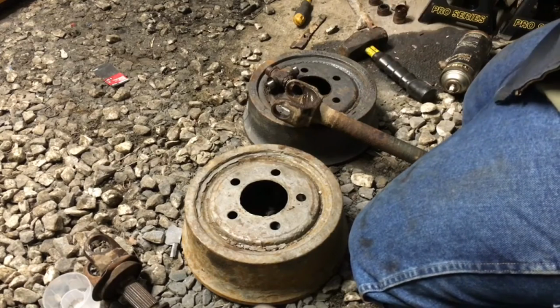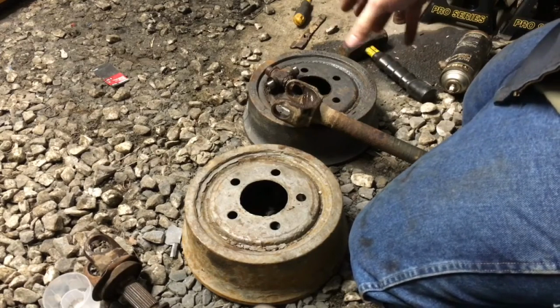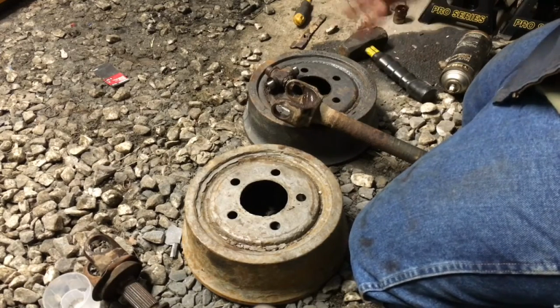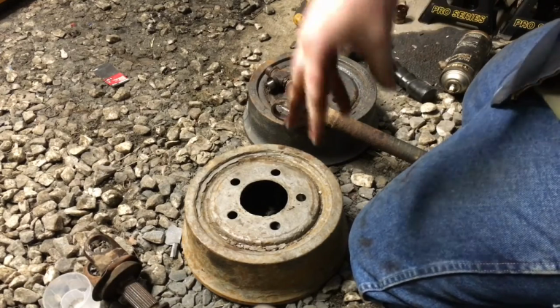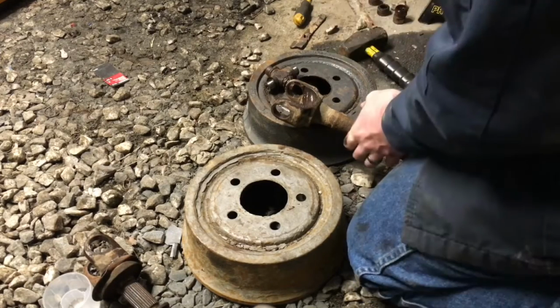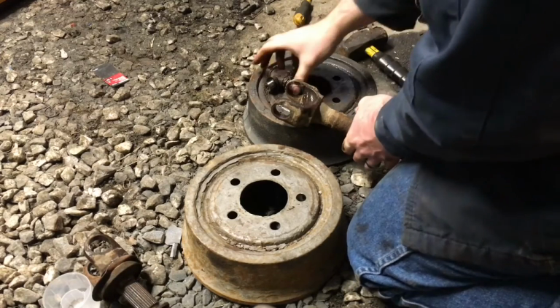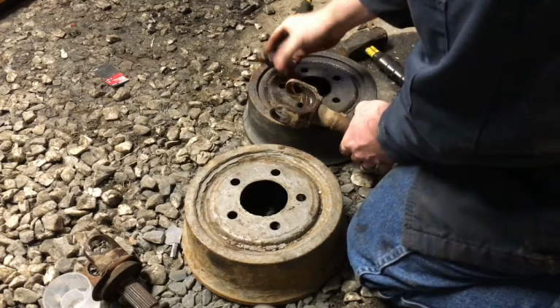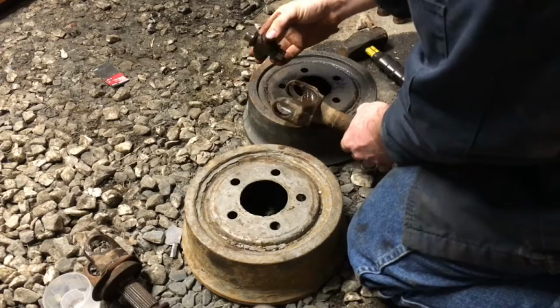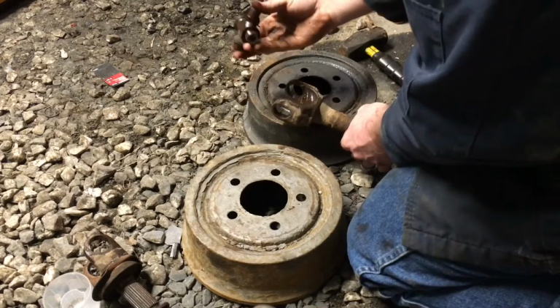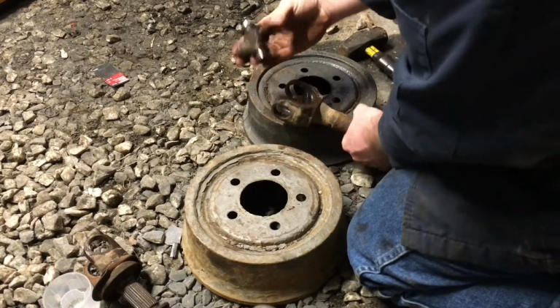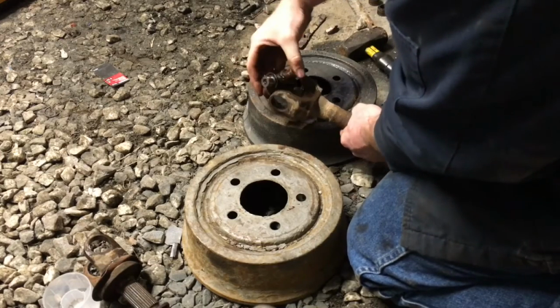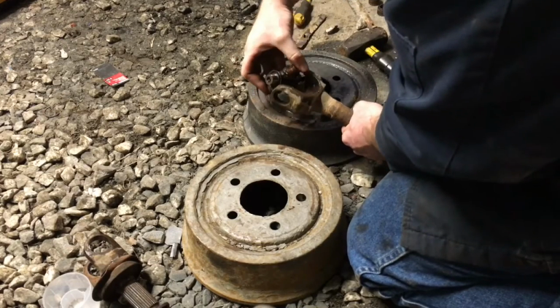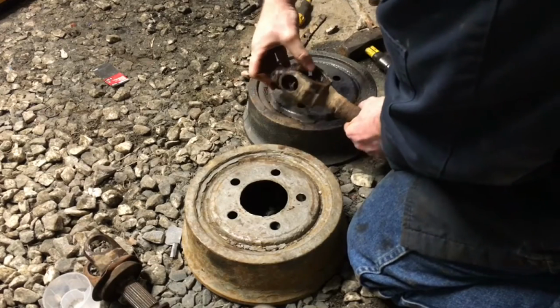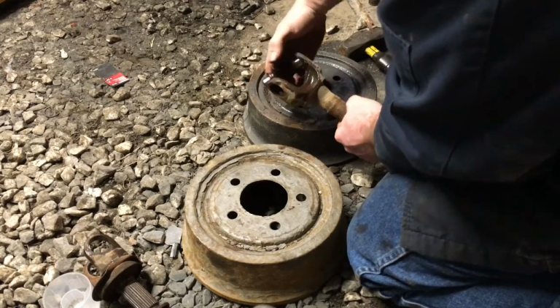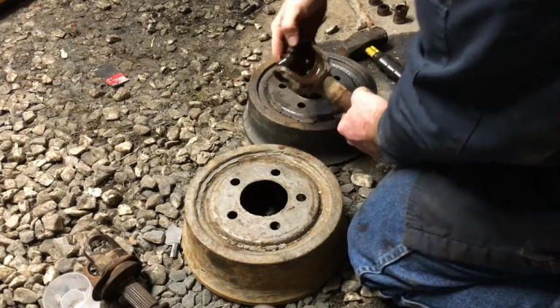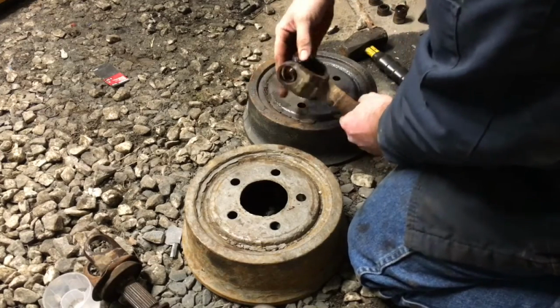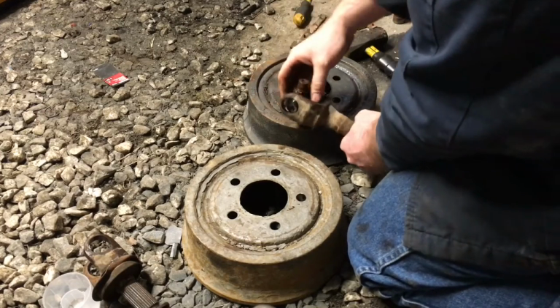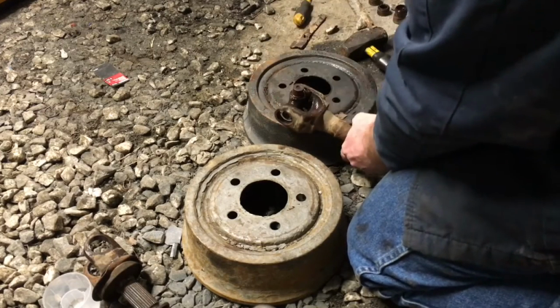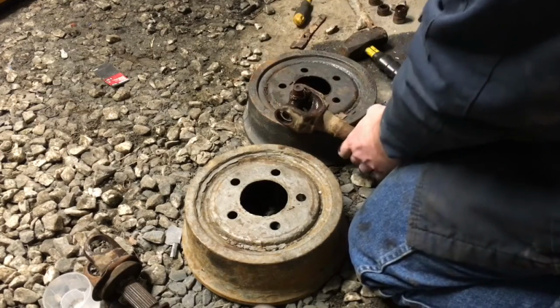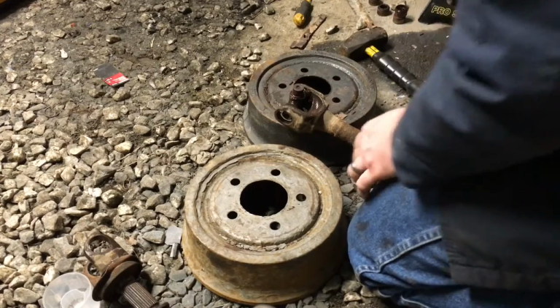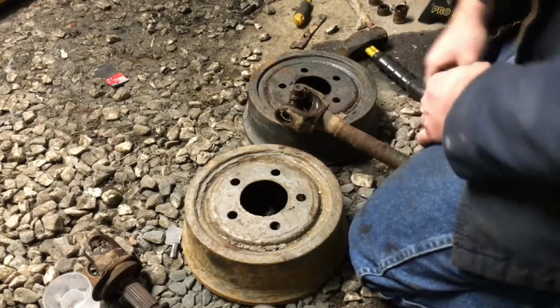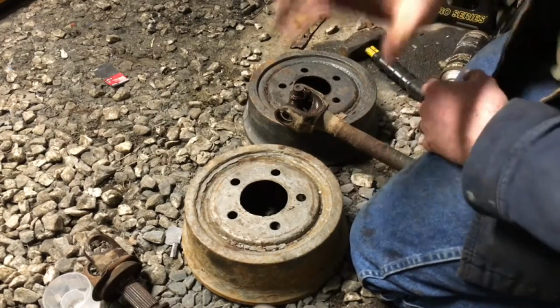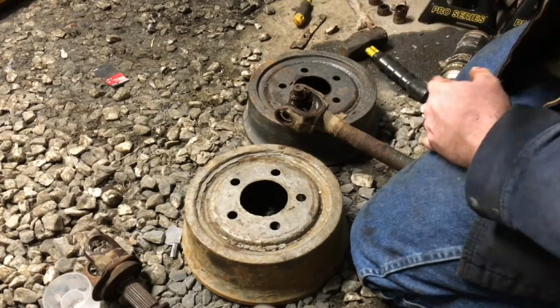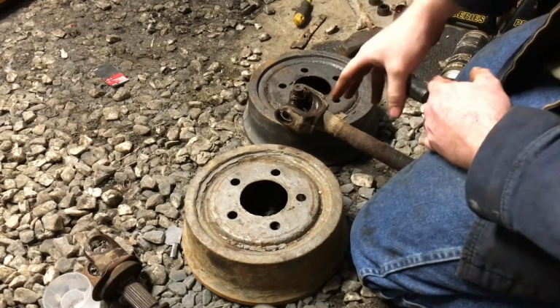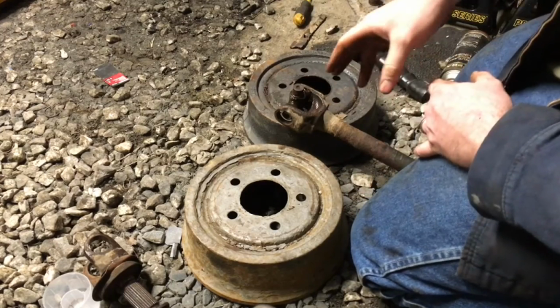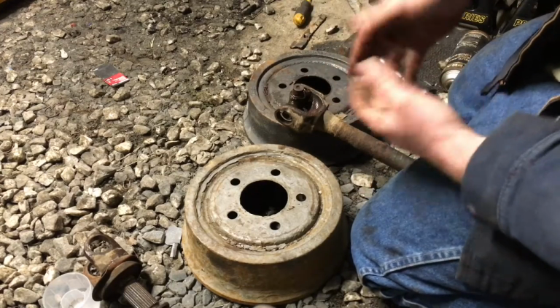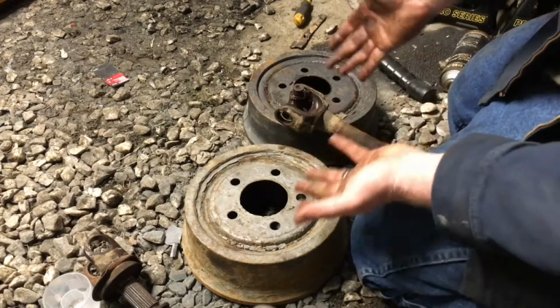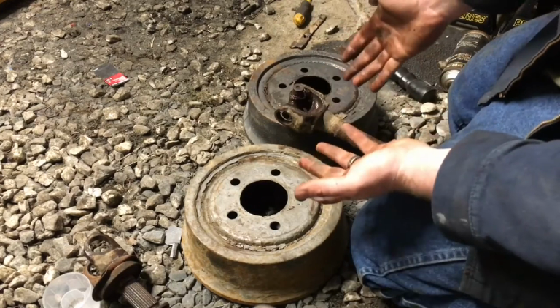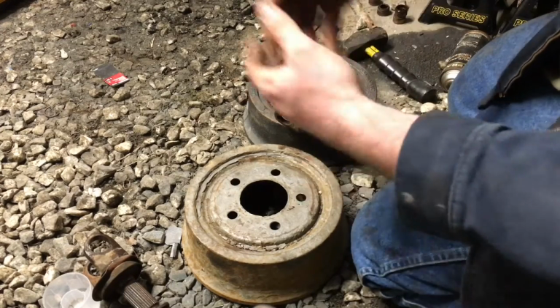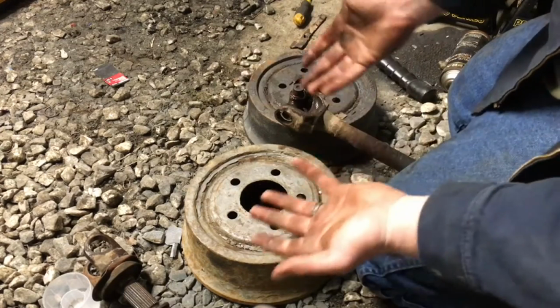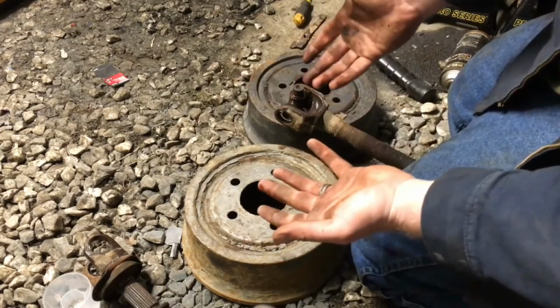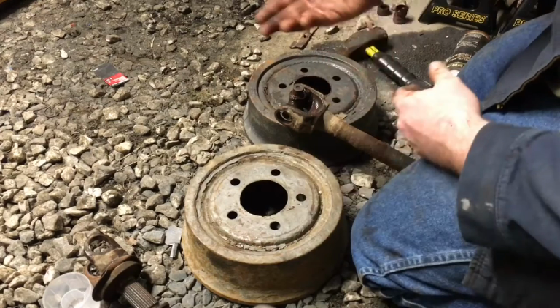Go ahead and pop your u-joint out — that's how you take it out. Pretty self-explanatory. I'm going to go ahead and put this old u-joint back in. To put it back in you just do the reverse. I know I'm going to get a lot of hate for putting an old u-joint back in the axle.